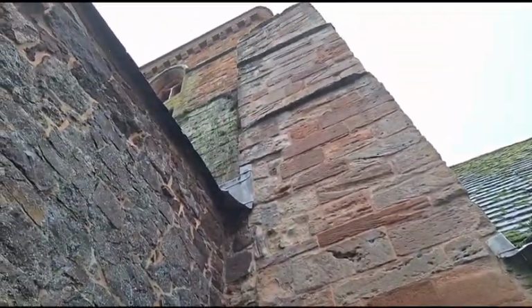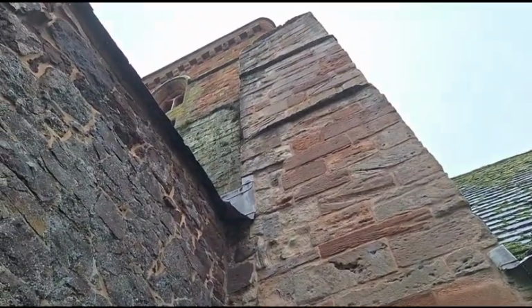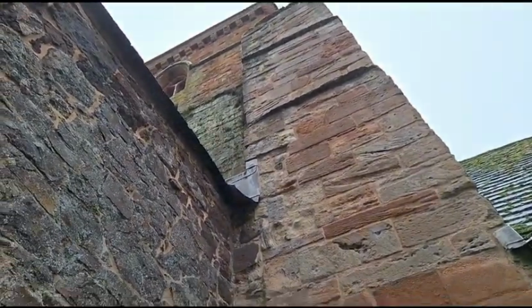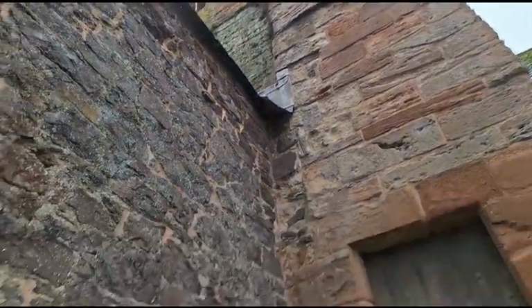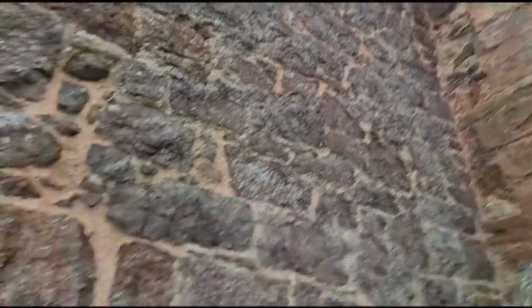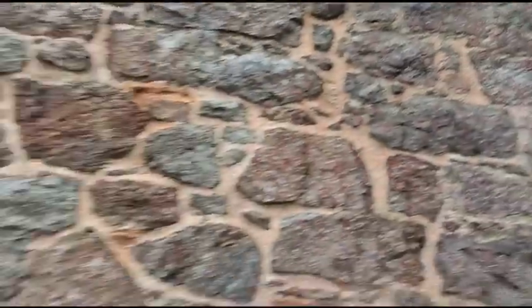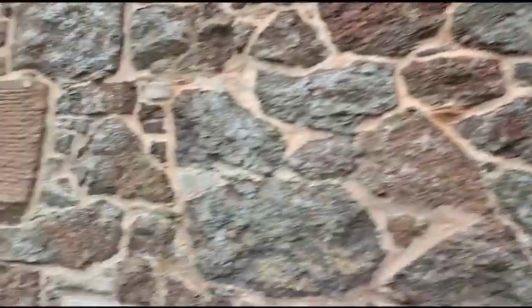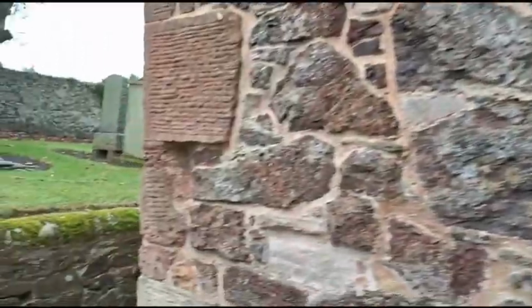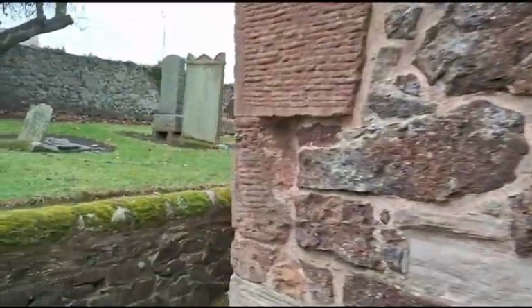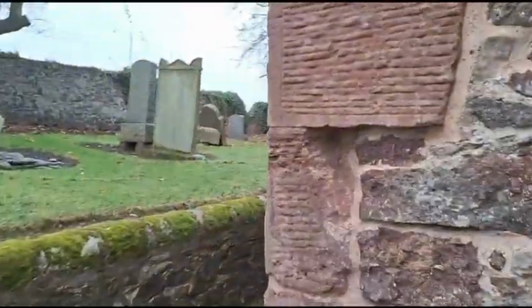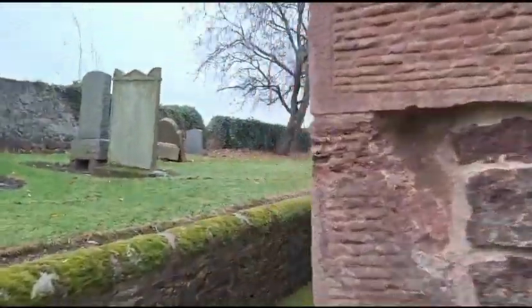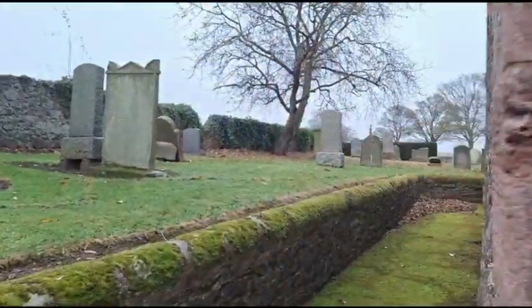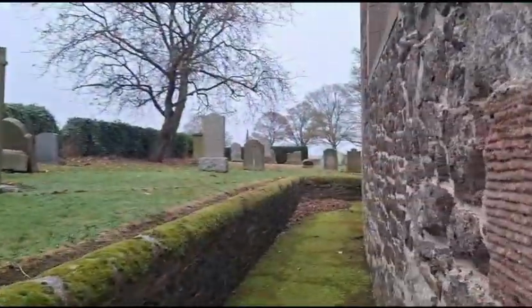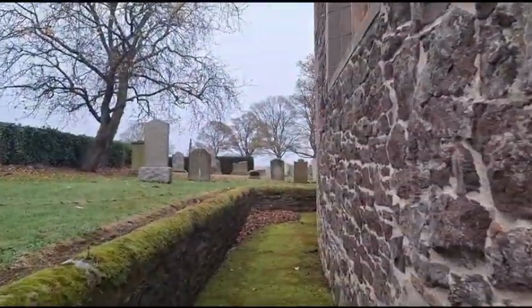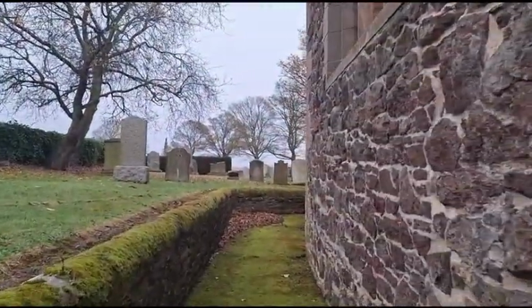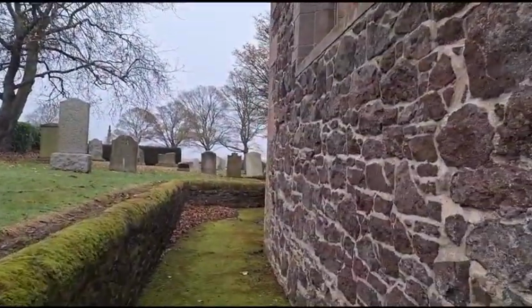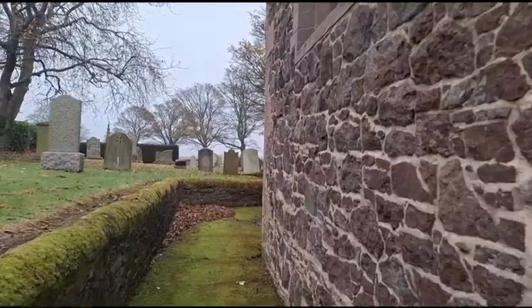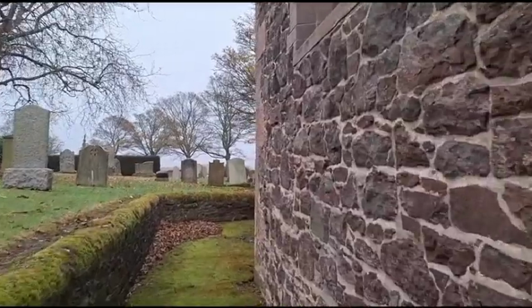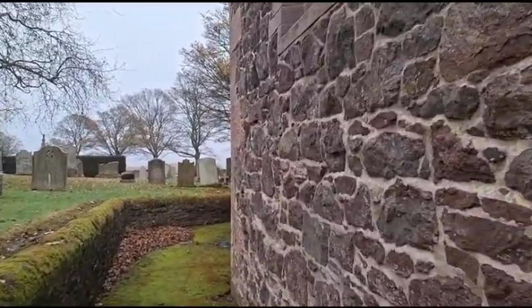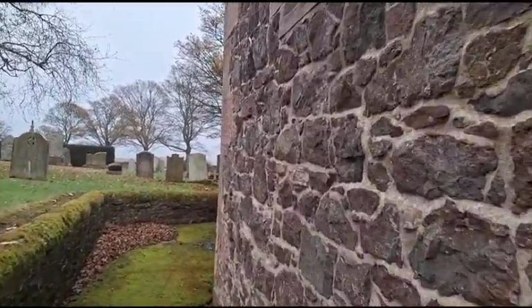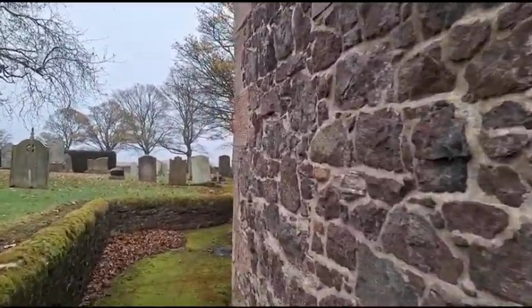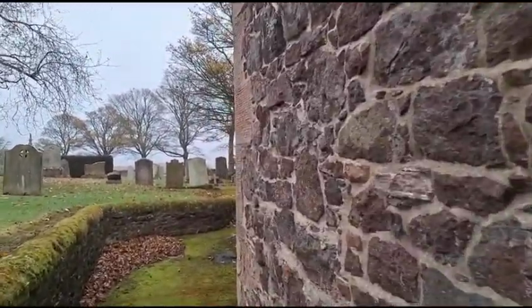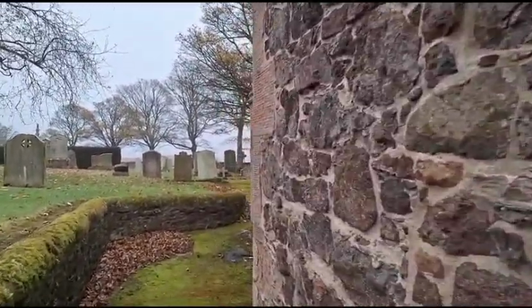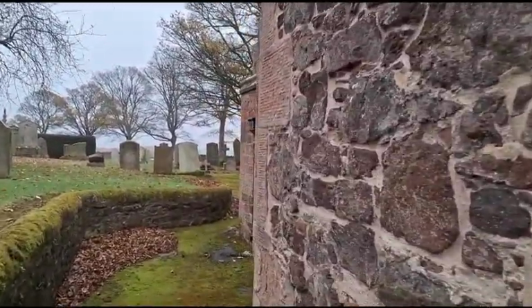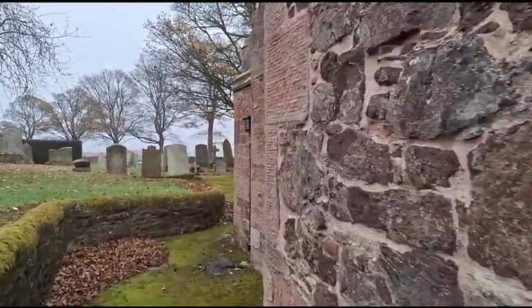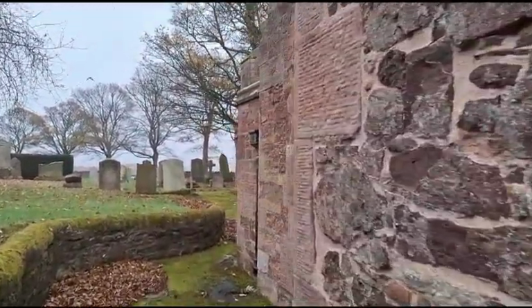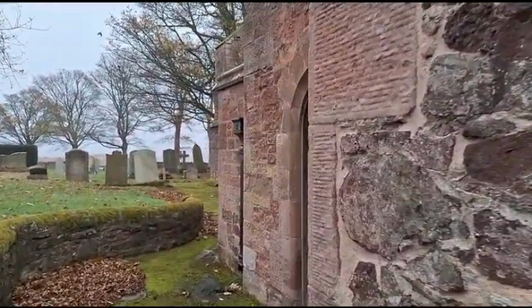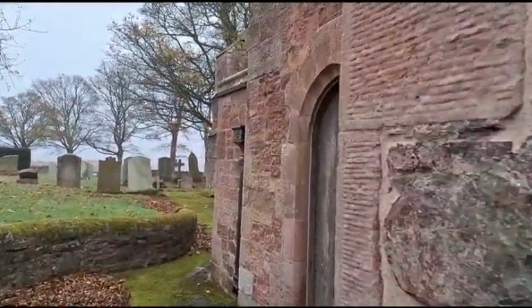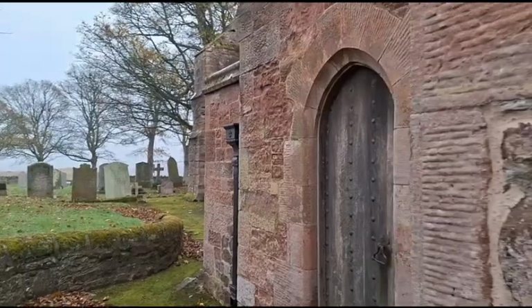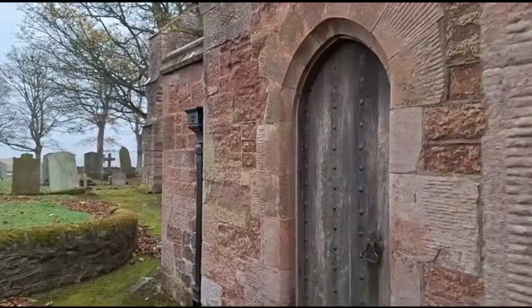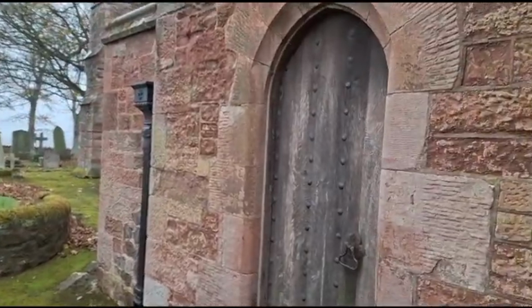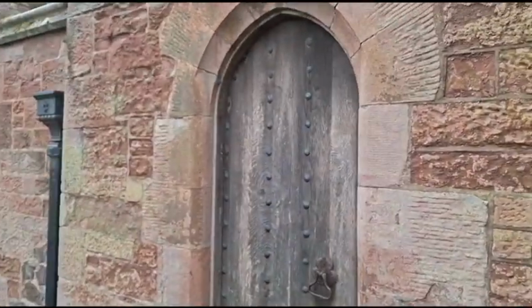A lovely rainy autumn day here in Scotland. People really should get out more in the rain. It's also got its own unique lovely feel to it.